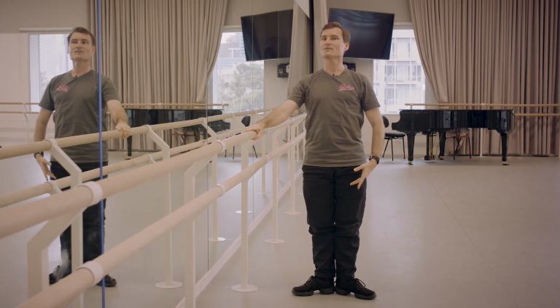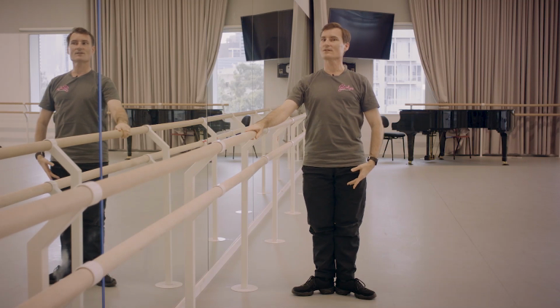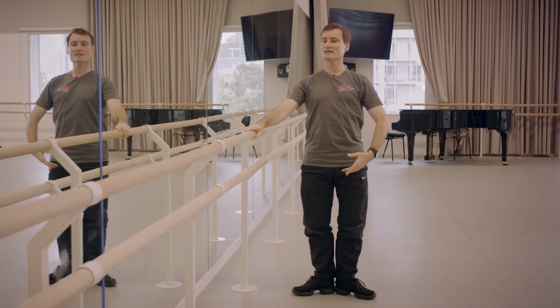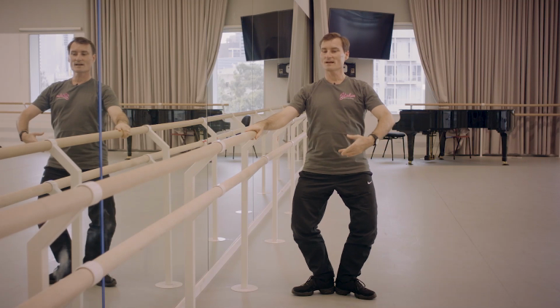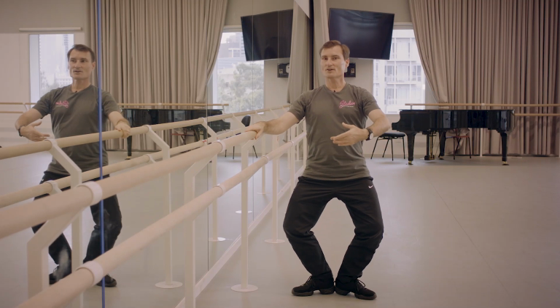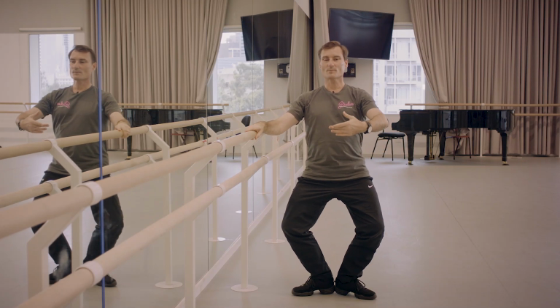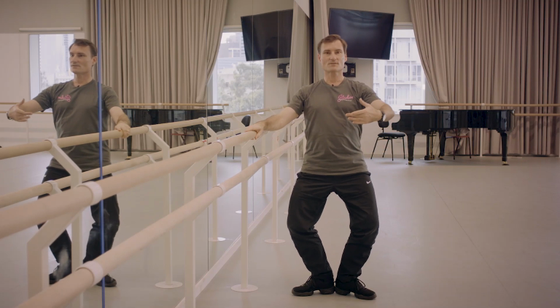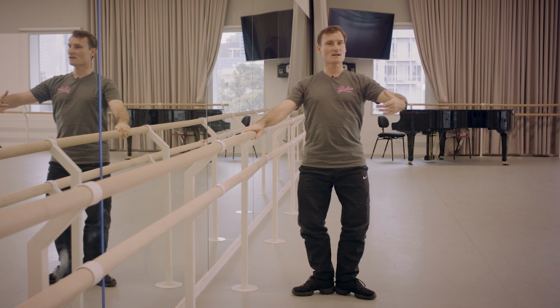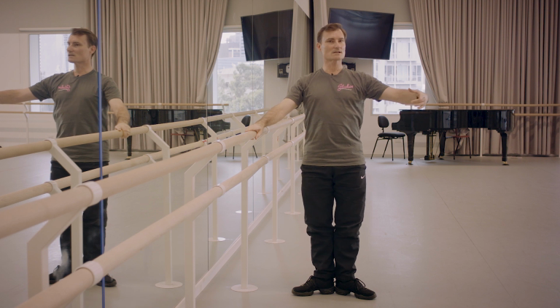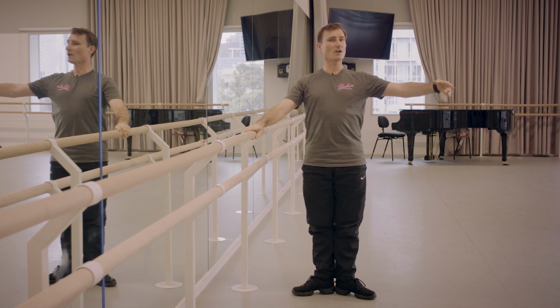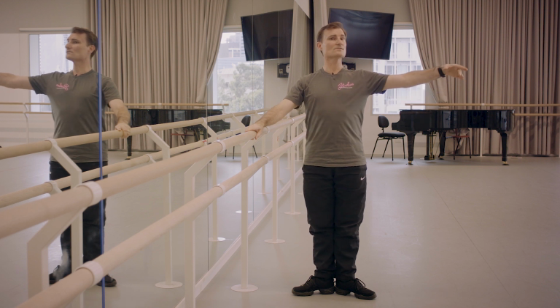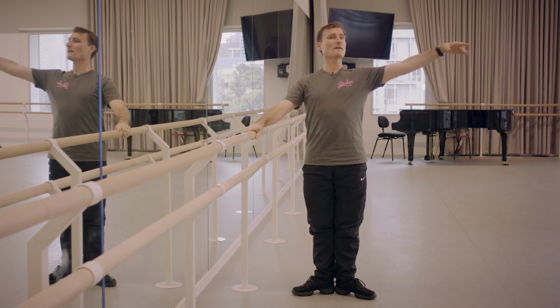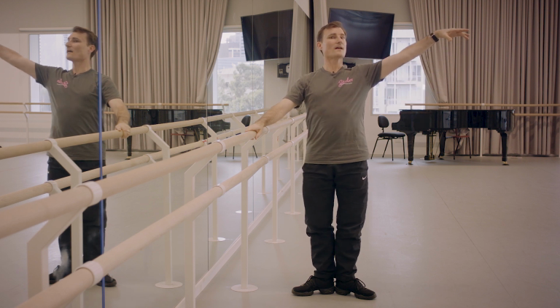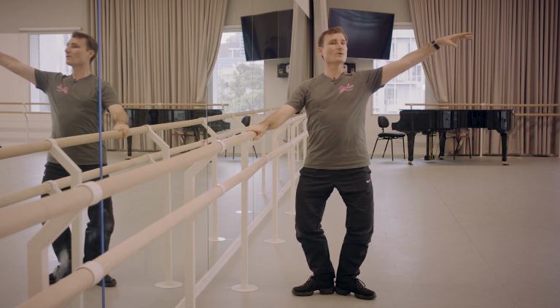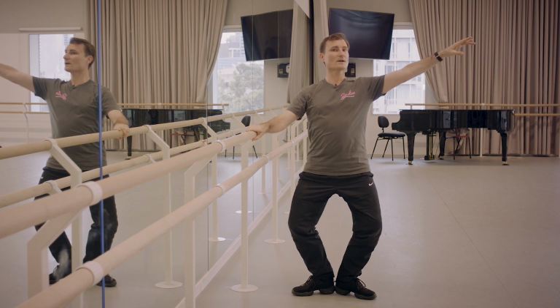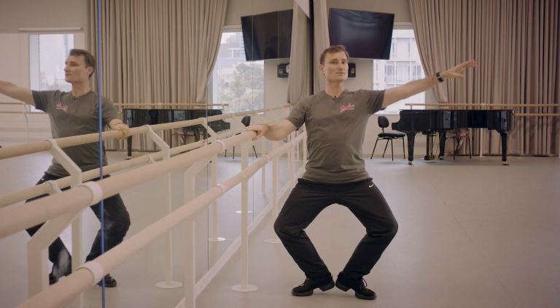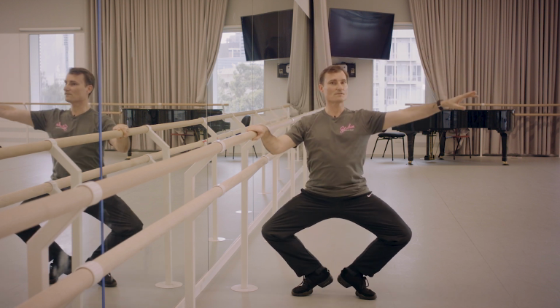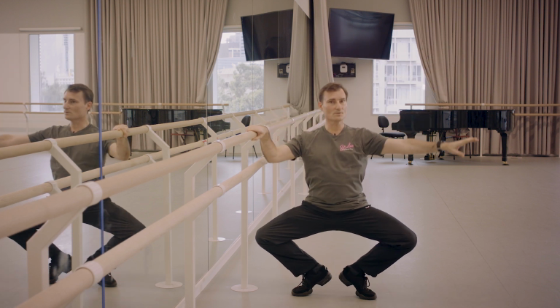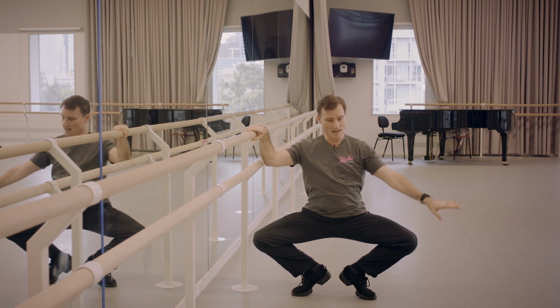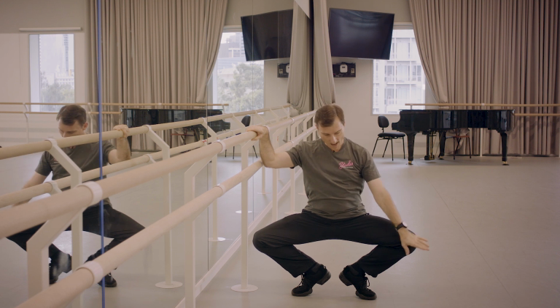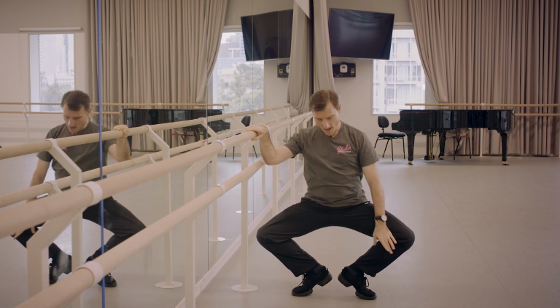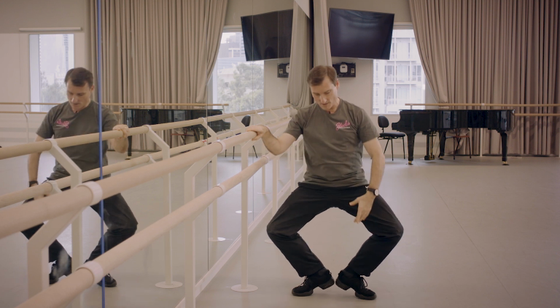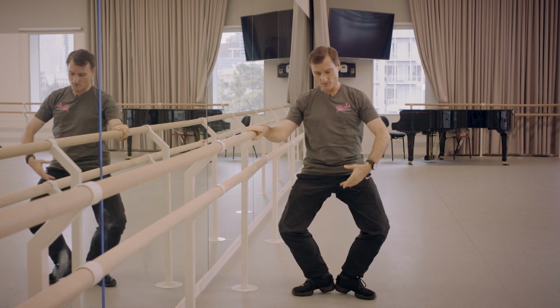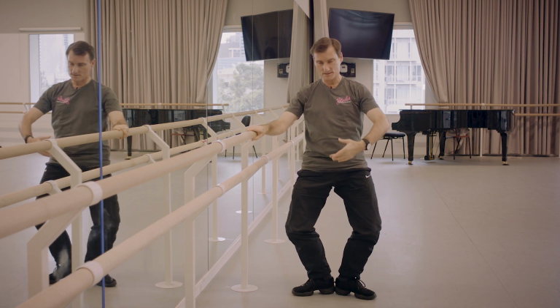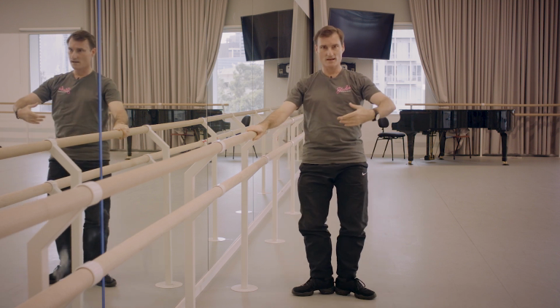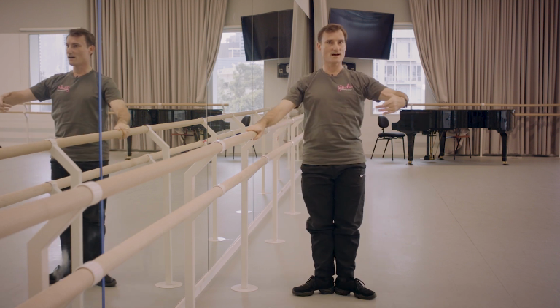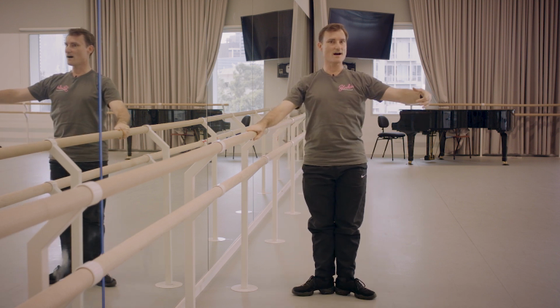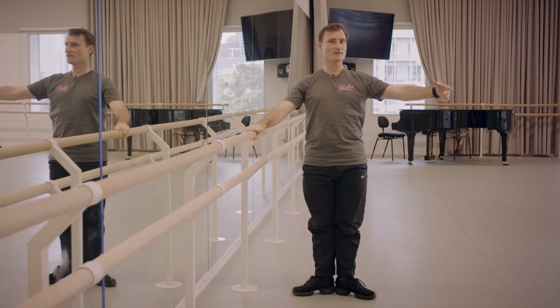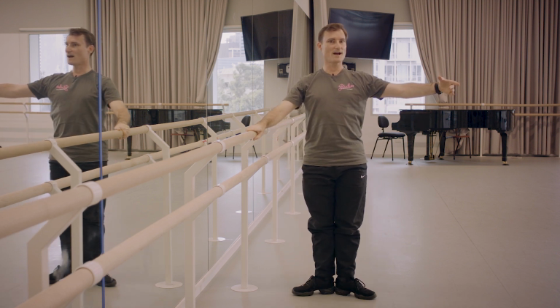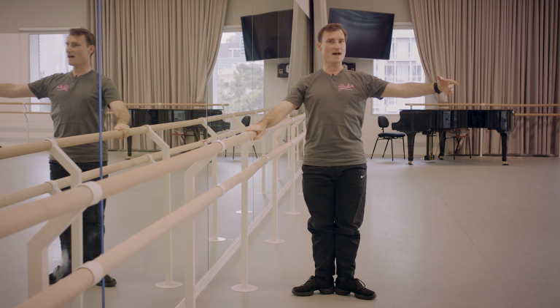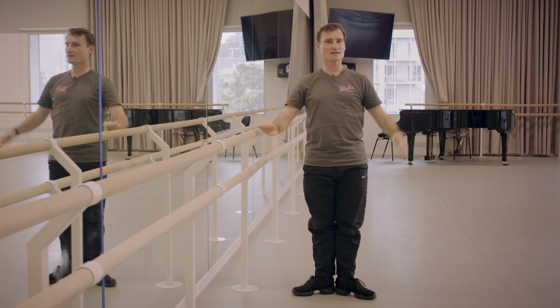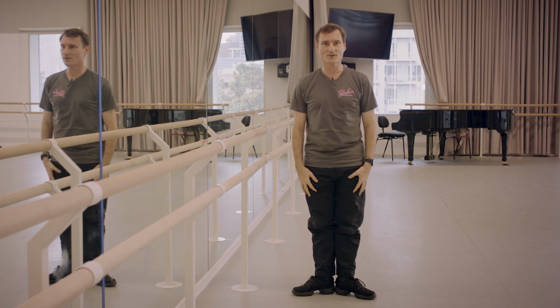Can you feel your thighs? Can you feel the backs of your legs — nice and long as you straighten up? Then we go all the way down into a full plié and first and up. How is that? You're feeling good?